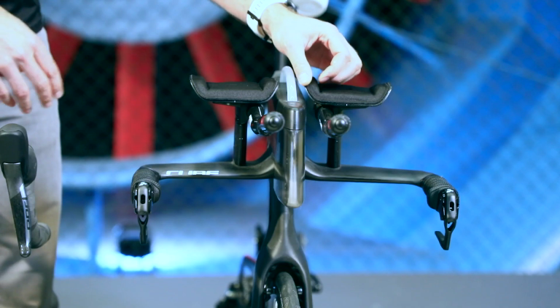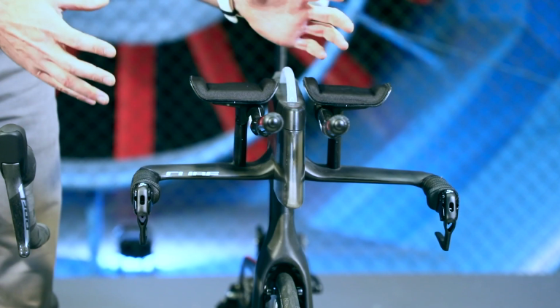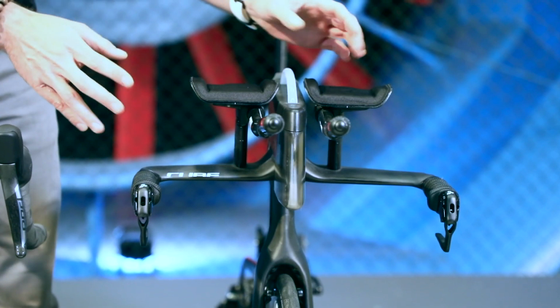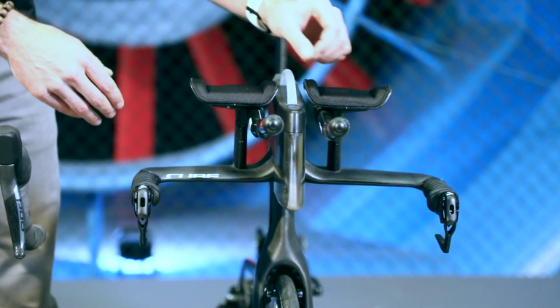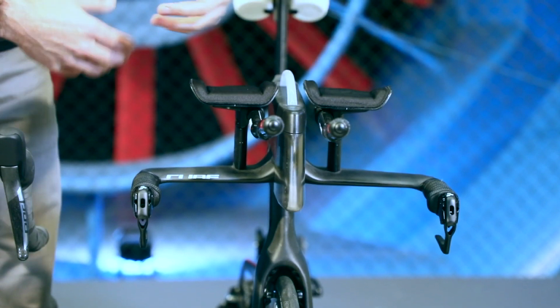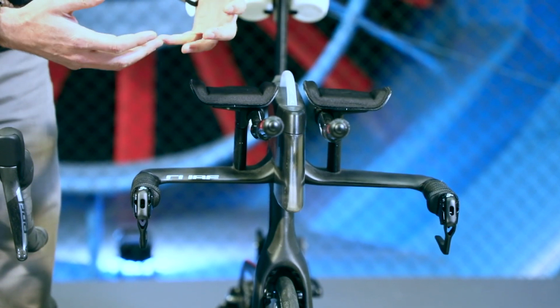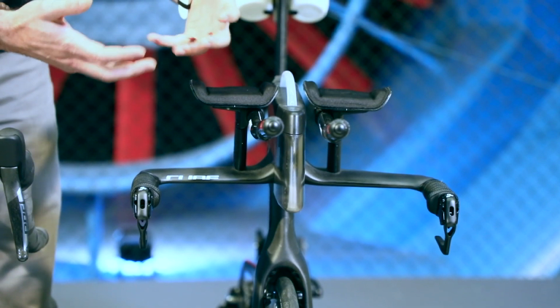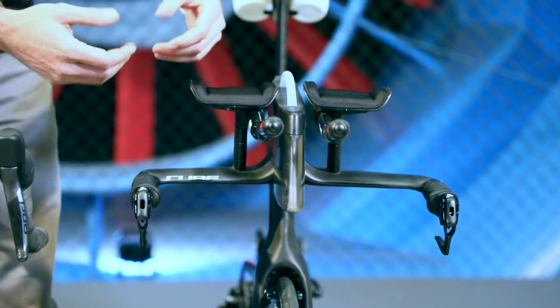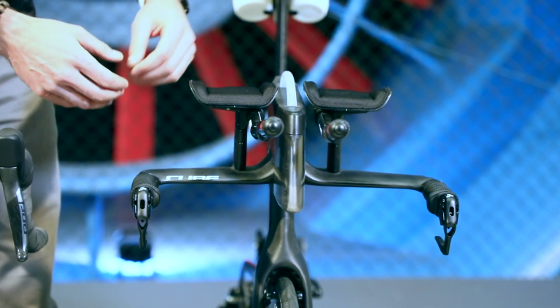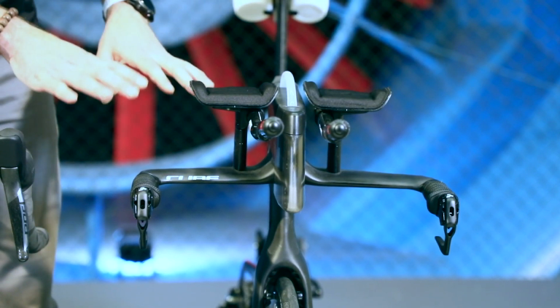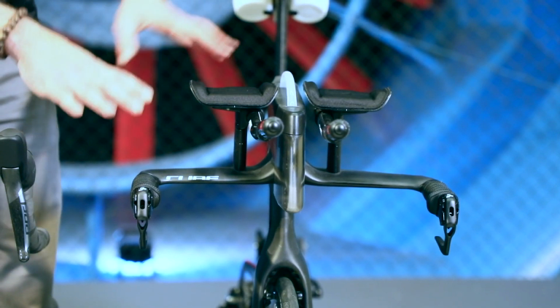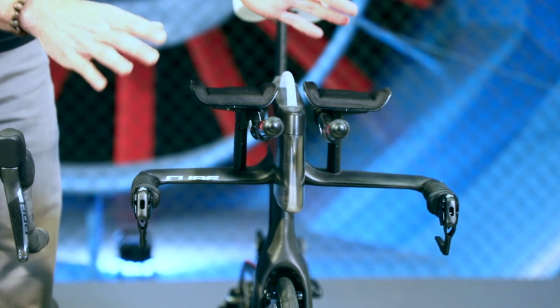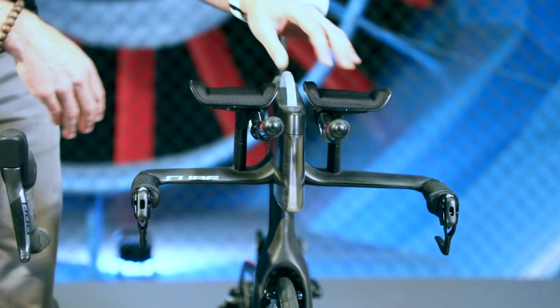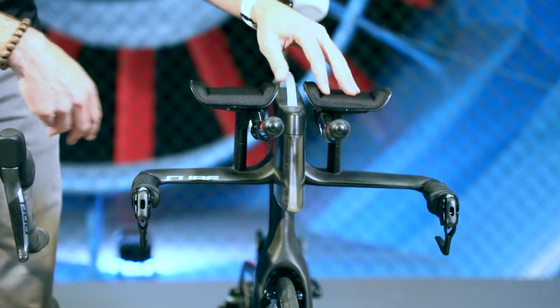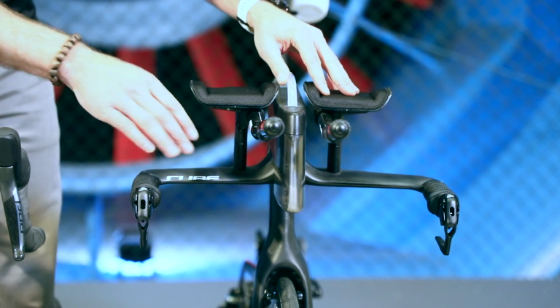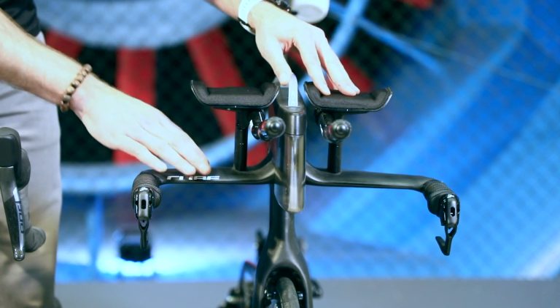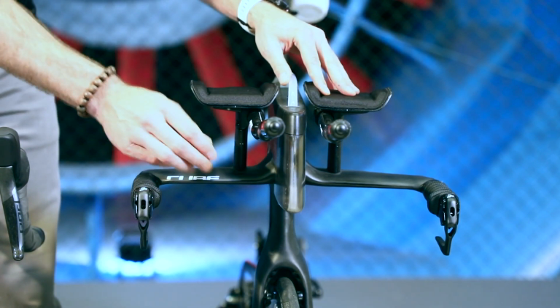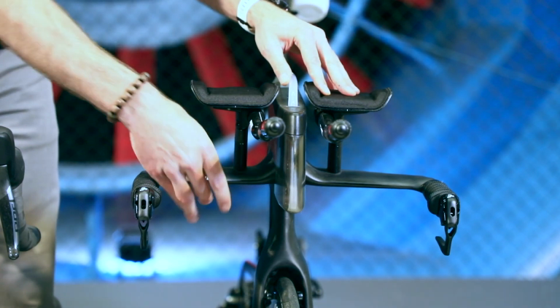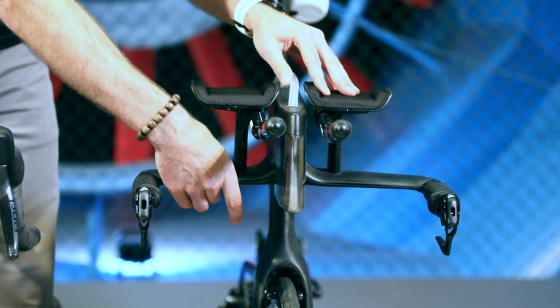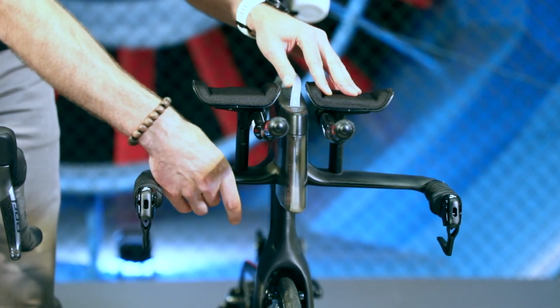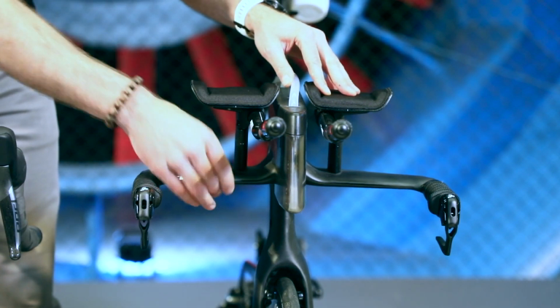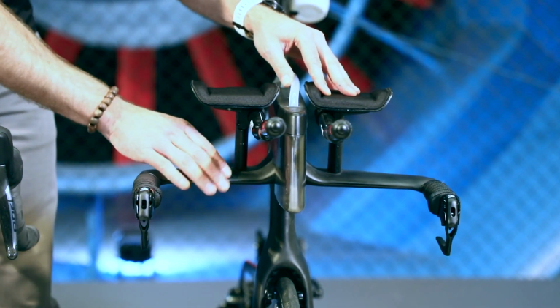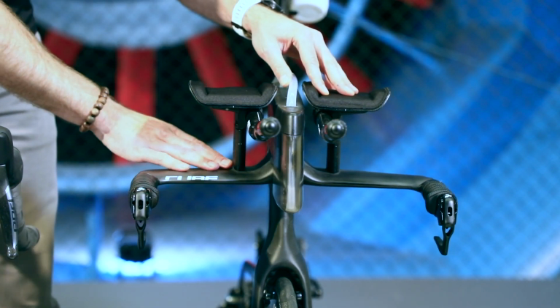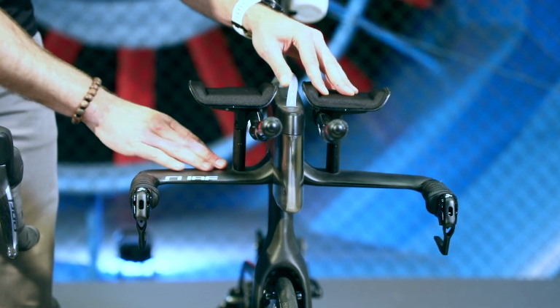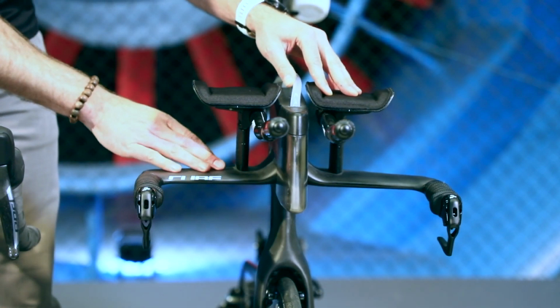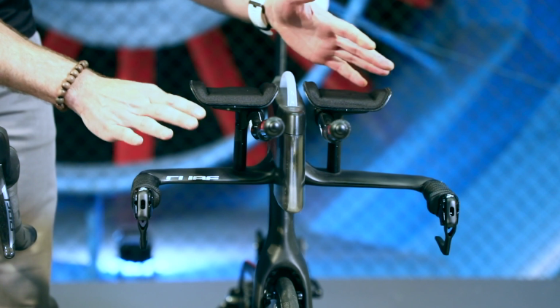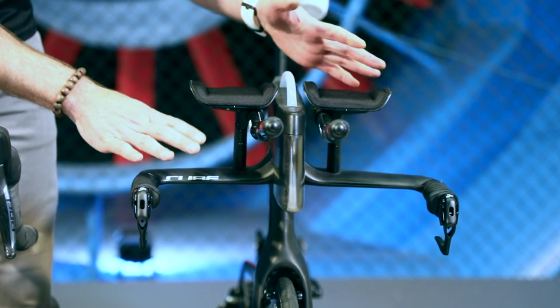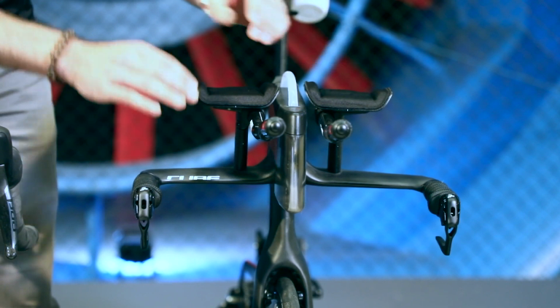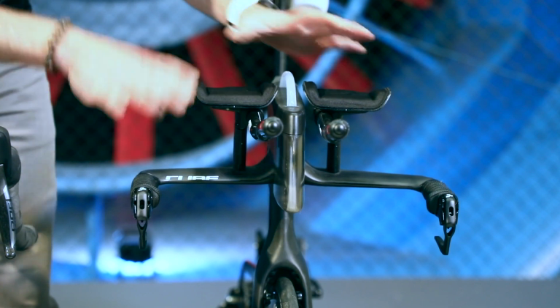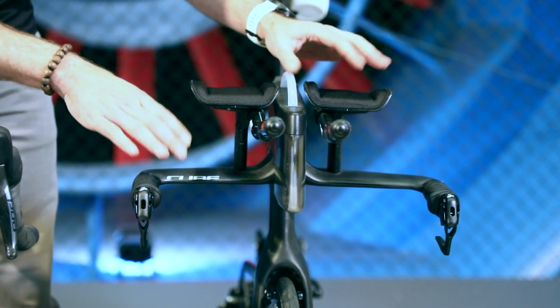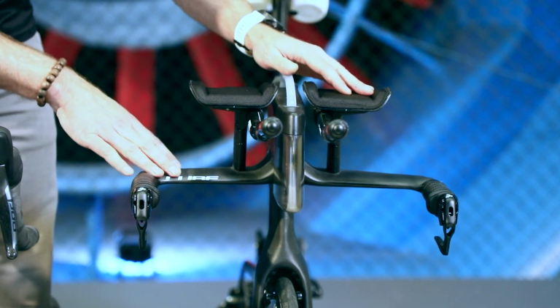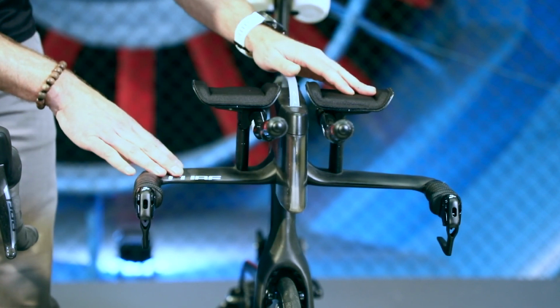And of course the ultimate performance in terms of aerodynamics you'll find on time trial bikes, where you have these typically very thin long bladed sections and fully integrated cables.